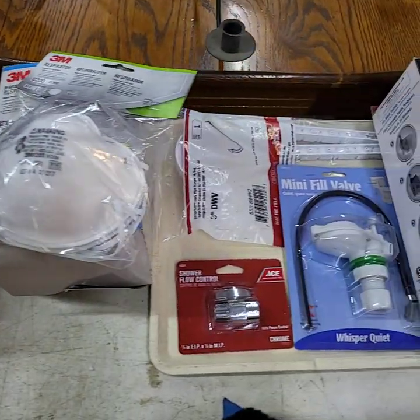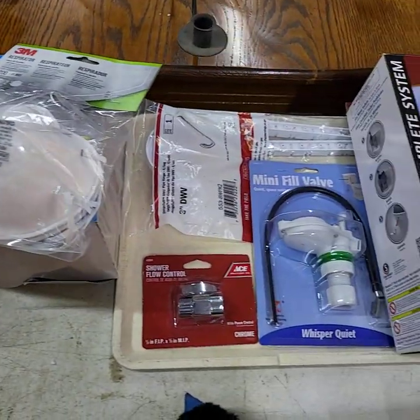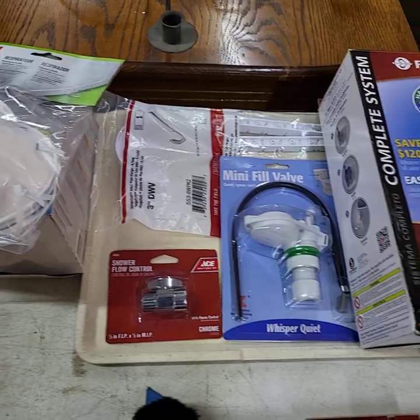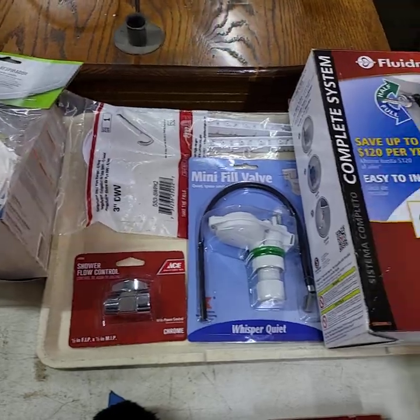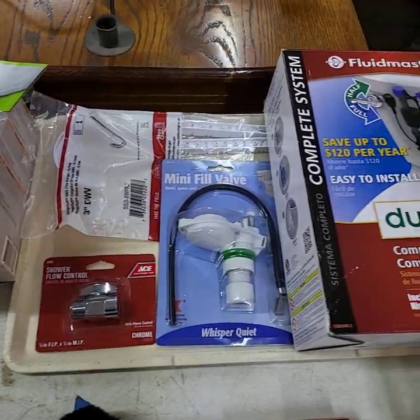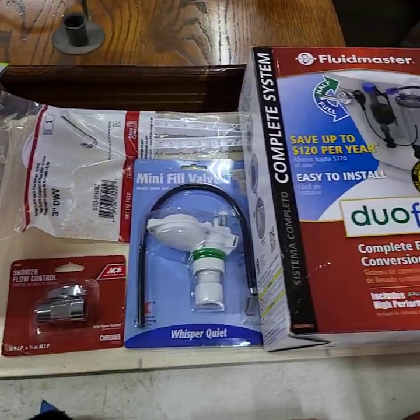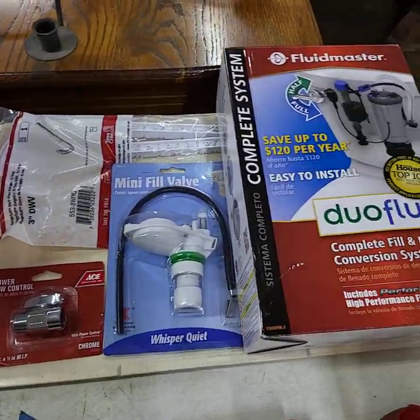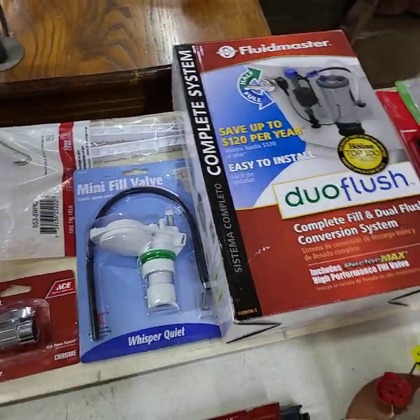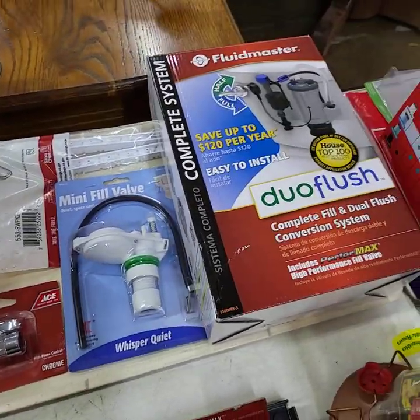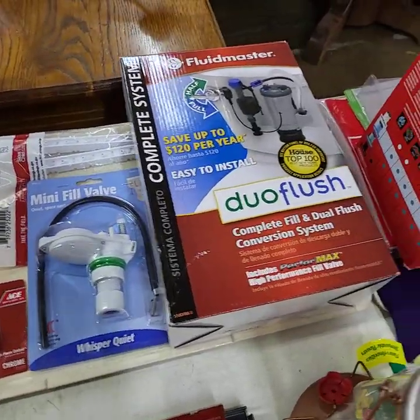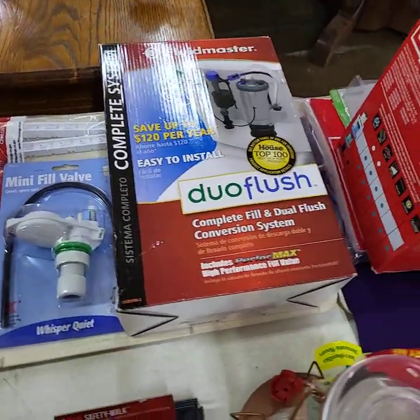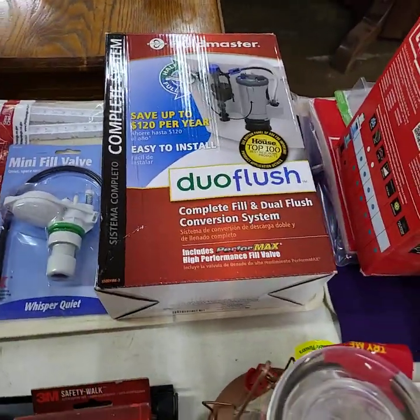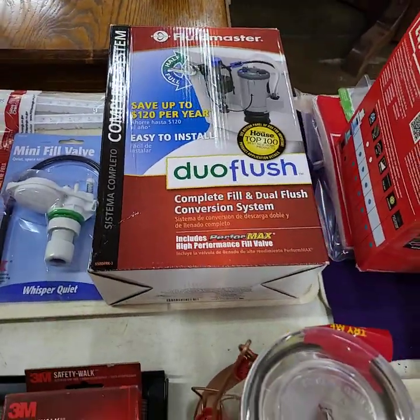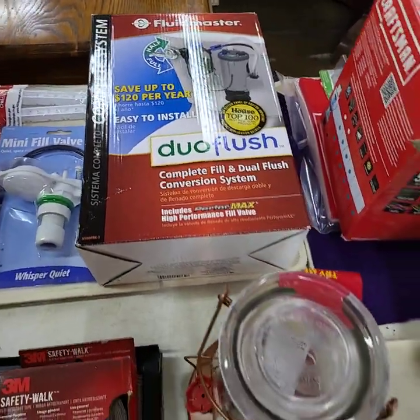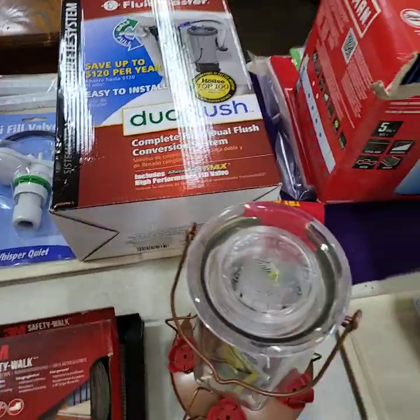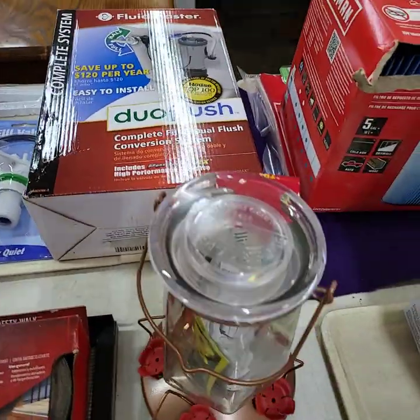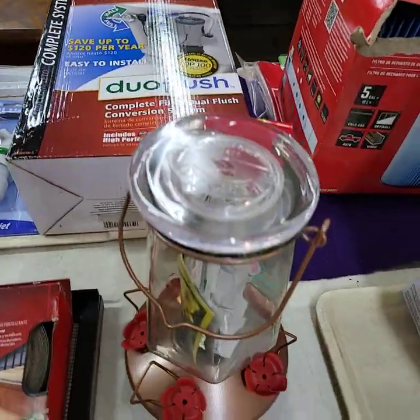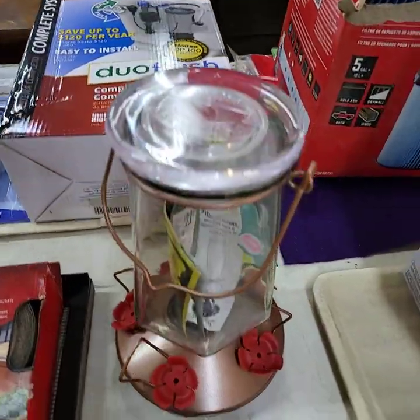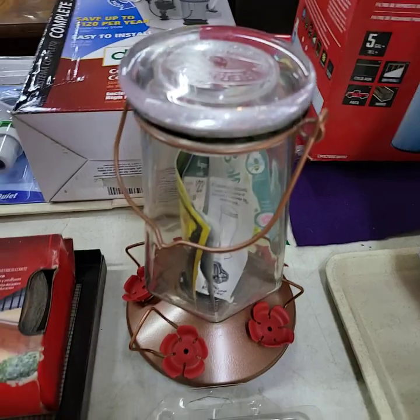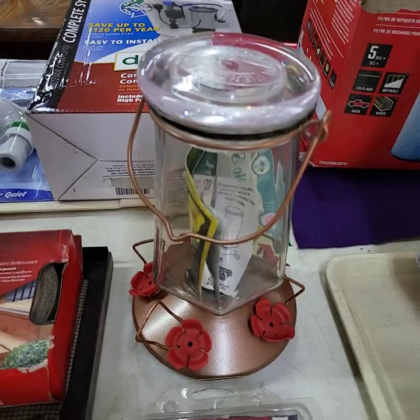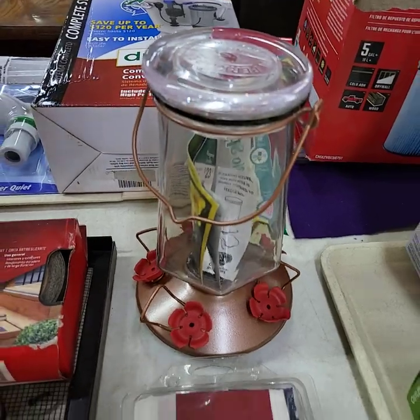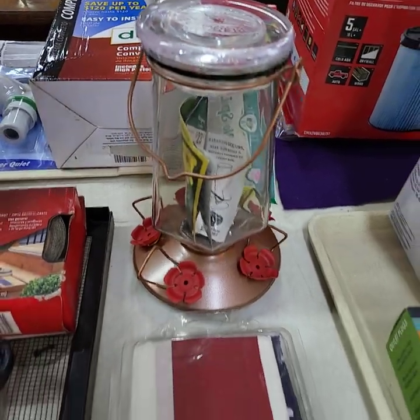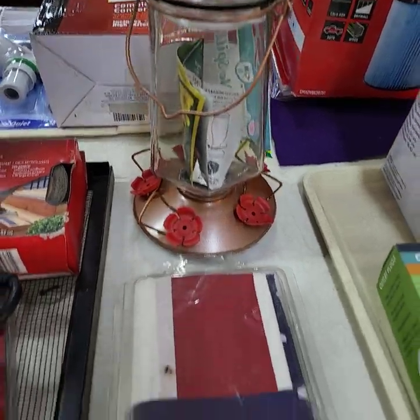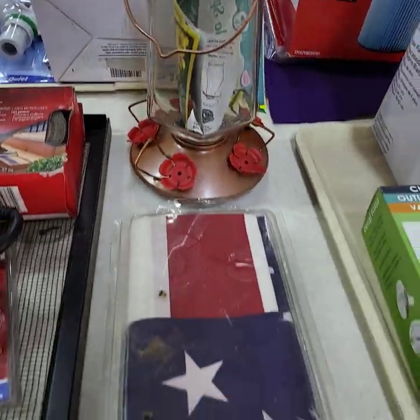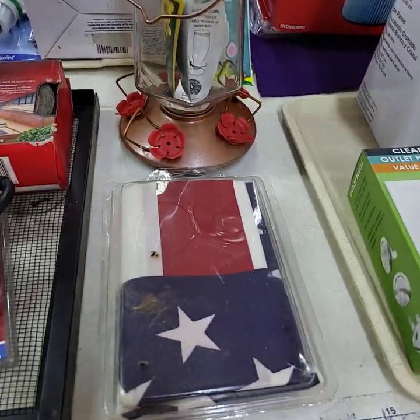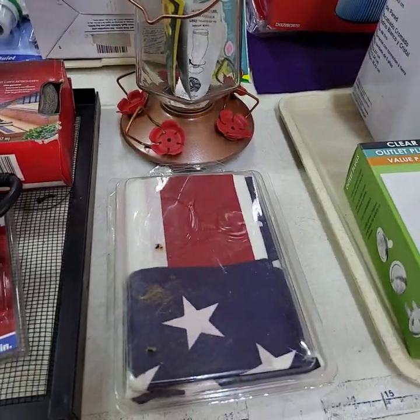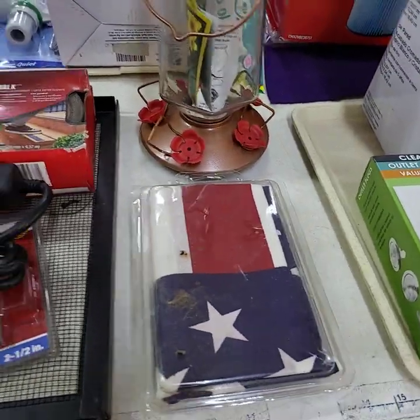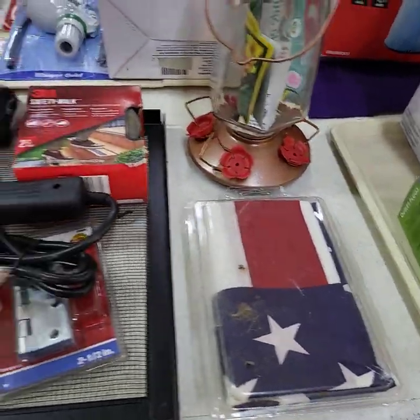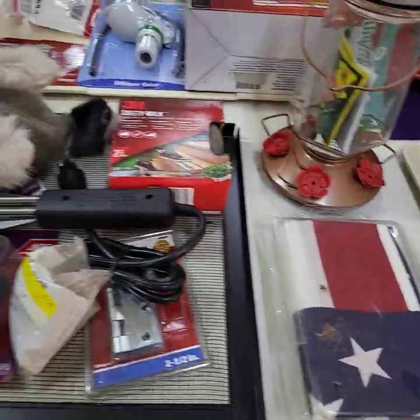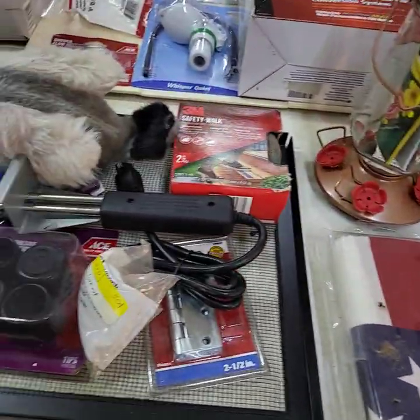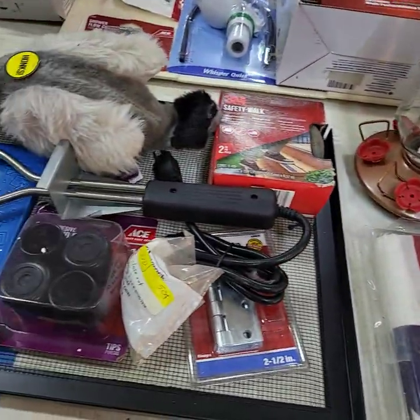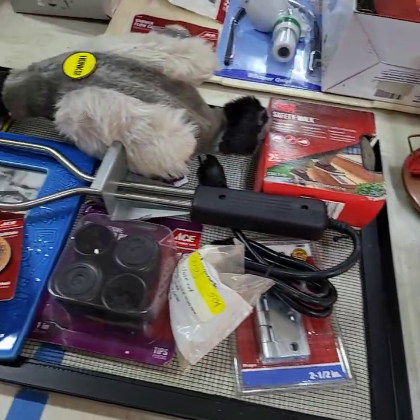We'll be grouping stuff up to make things go a little faster, but it'll be a late auction. And again, tomorrow will be our grocery auction.